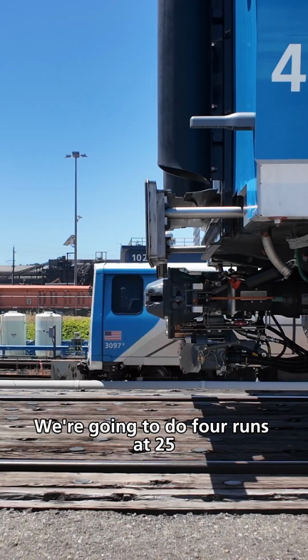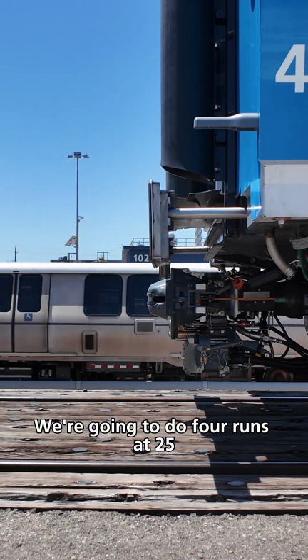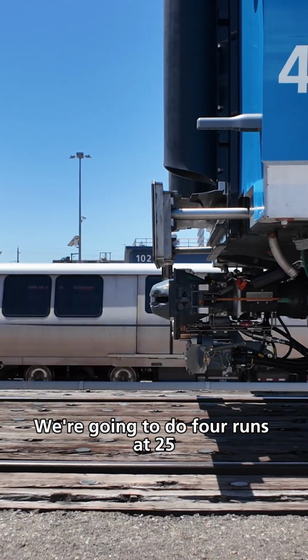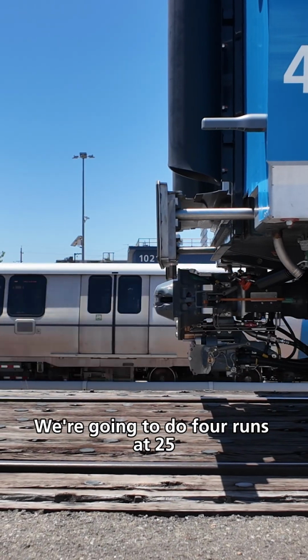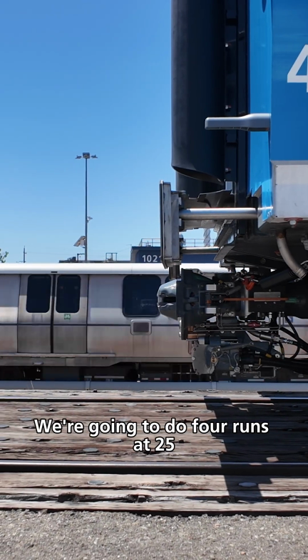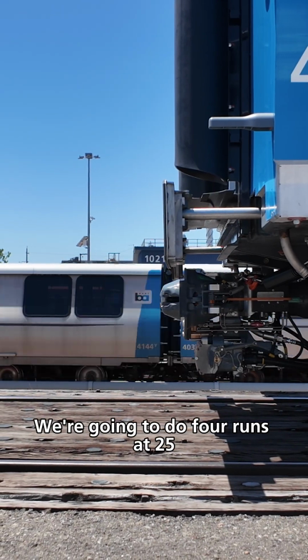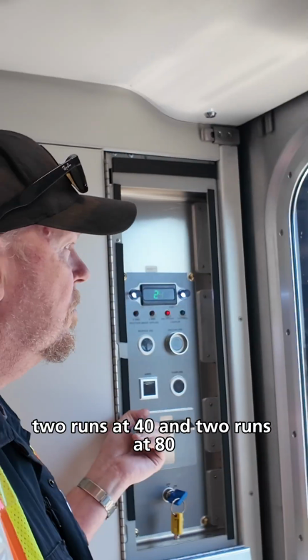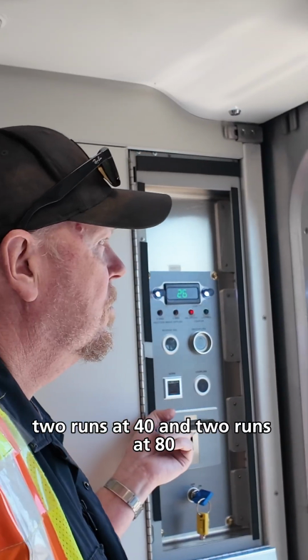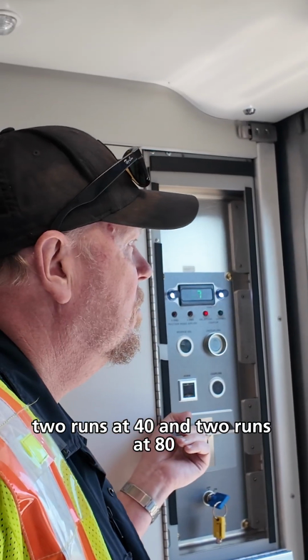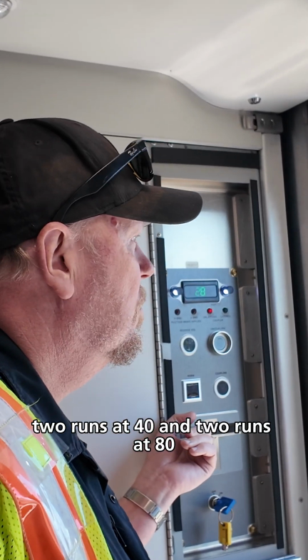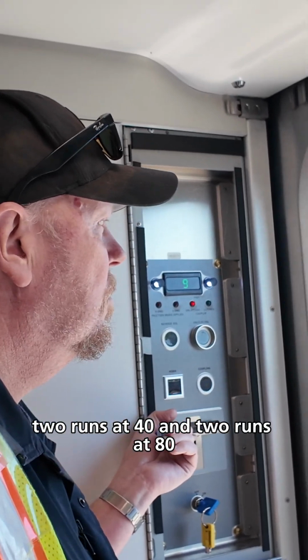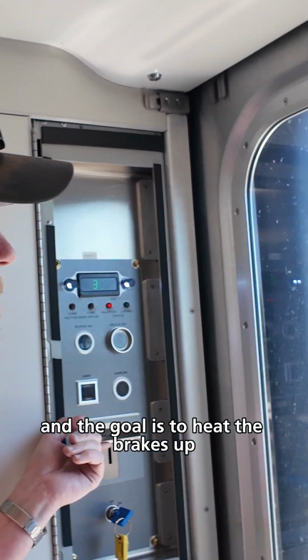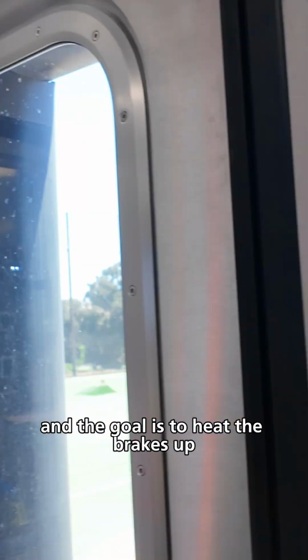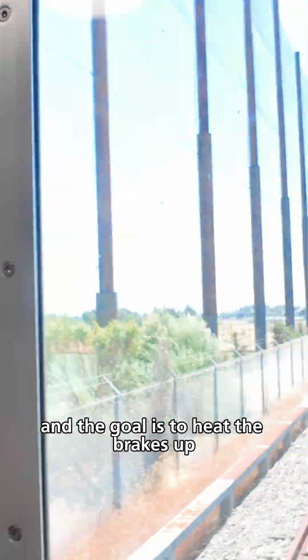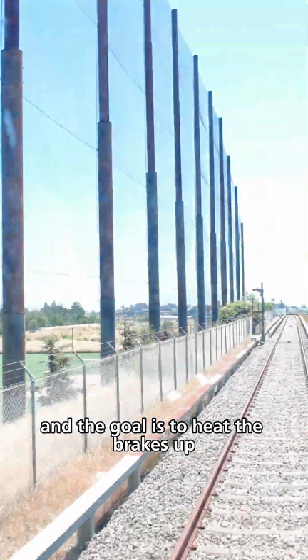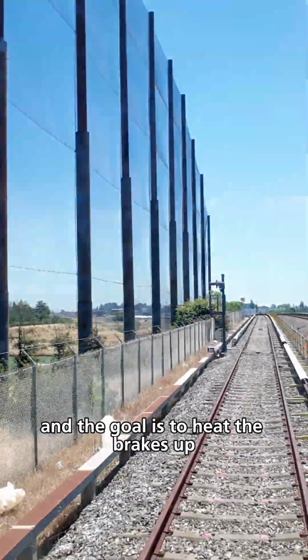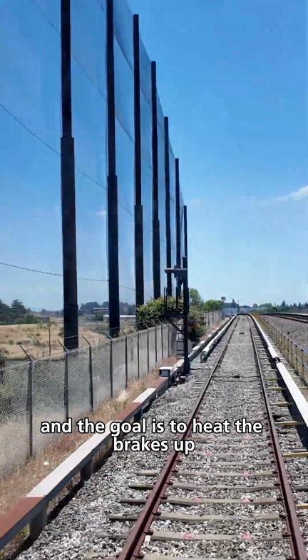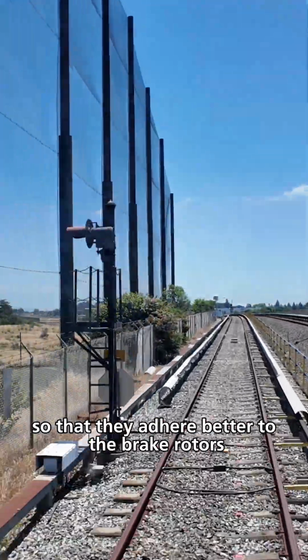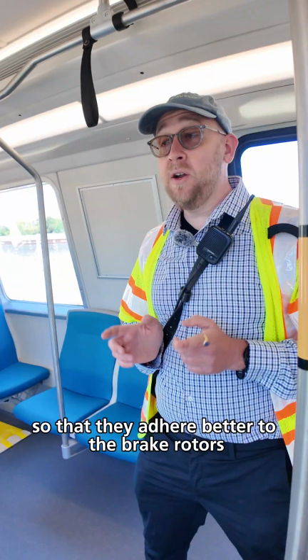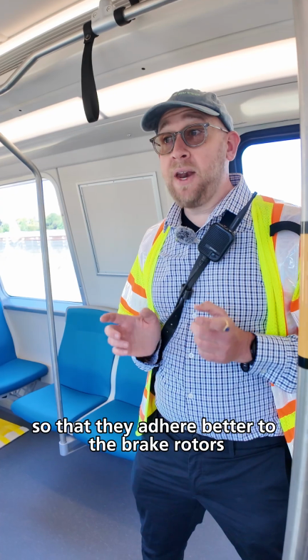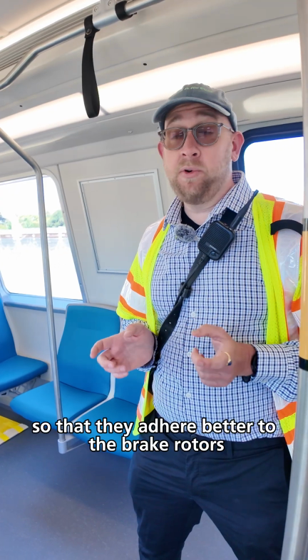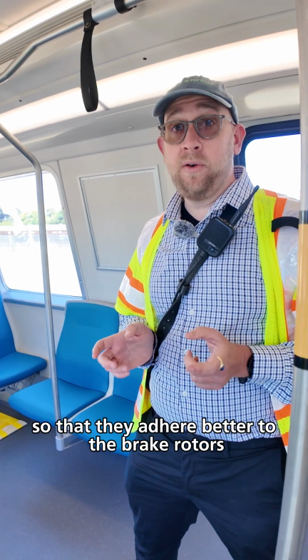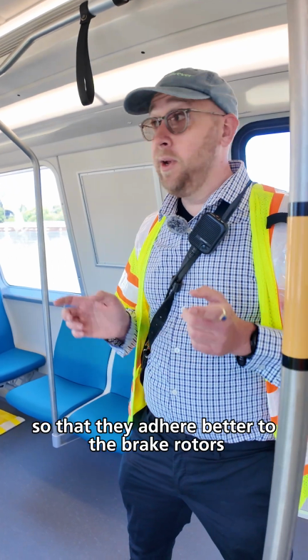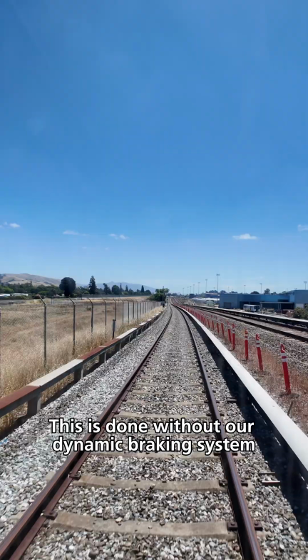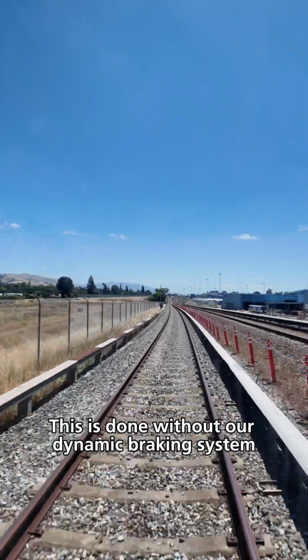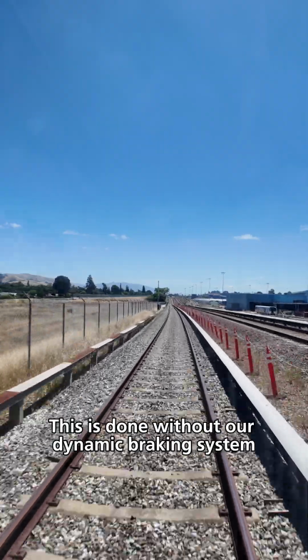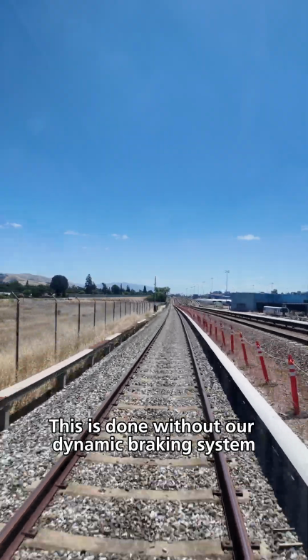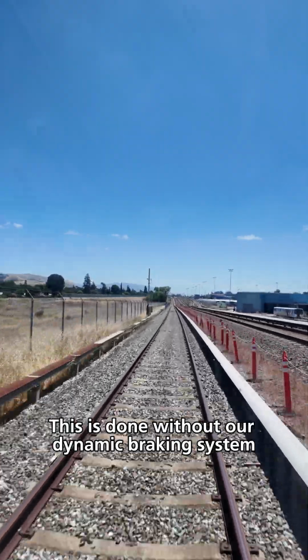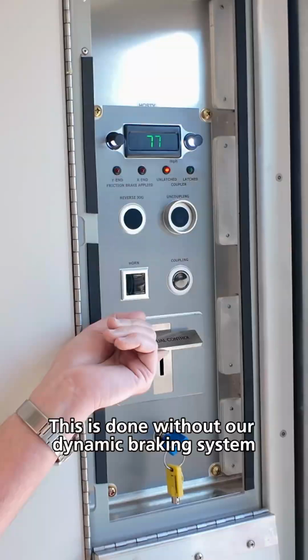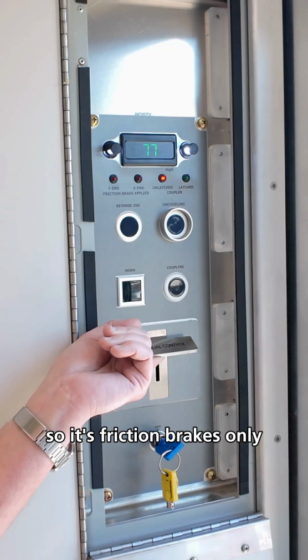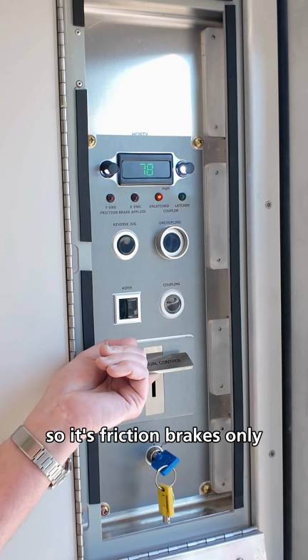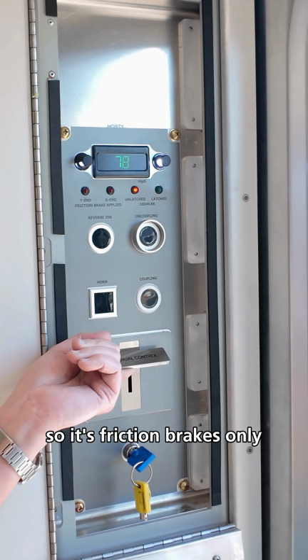We're going to do four runs at 25, two runs at 40, and two runs at 80. The goal is to heat the brakes up so that they adhere better to the brake rotors. This is done without our dynamic braking system, so it's friction brakes only.